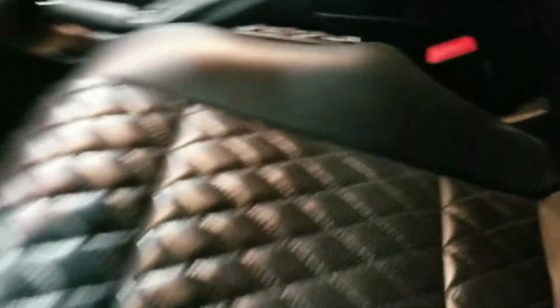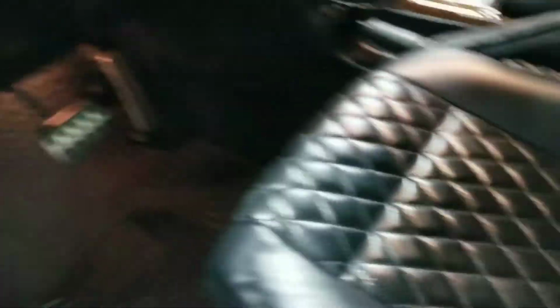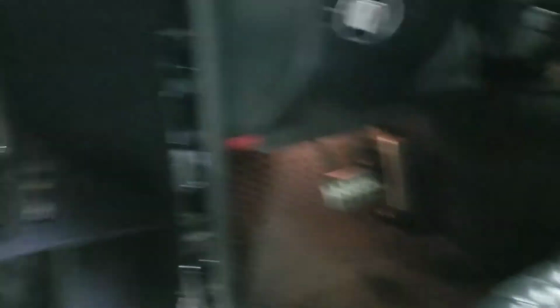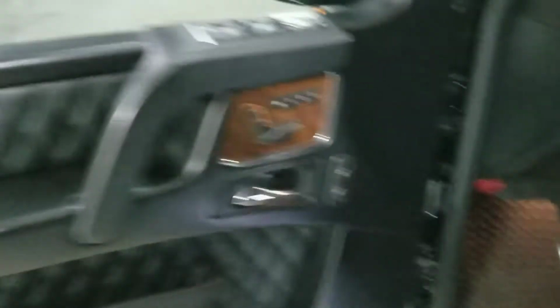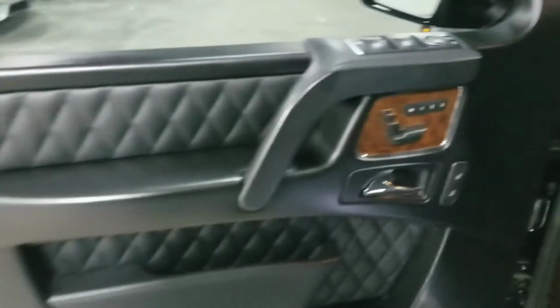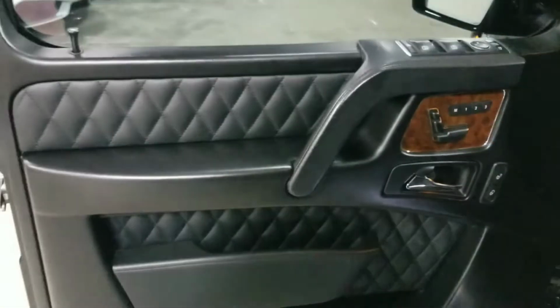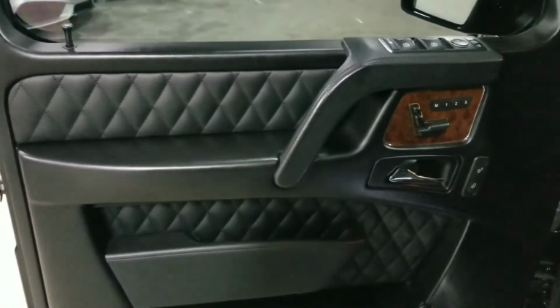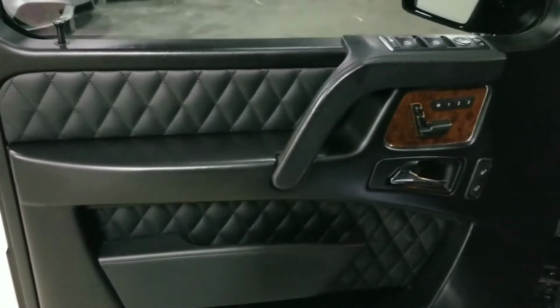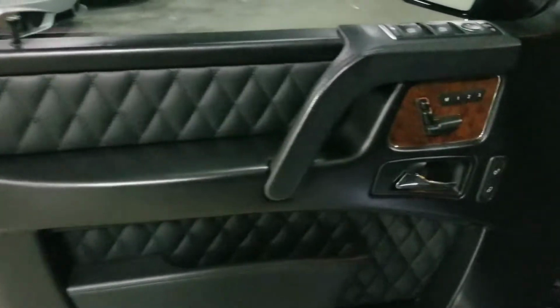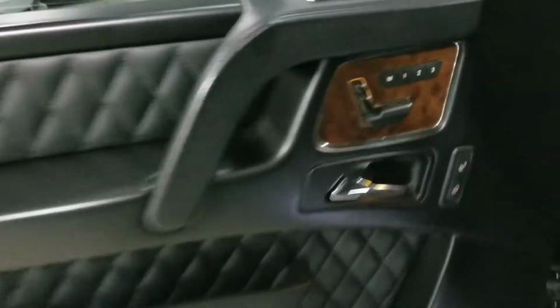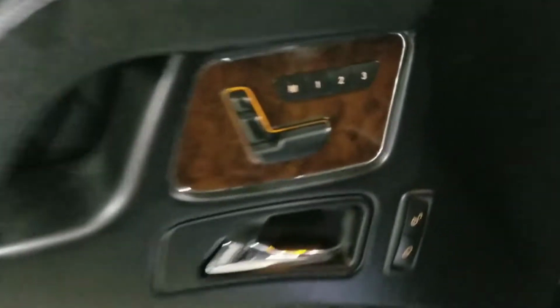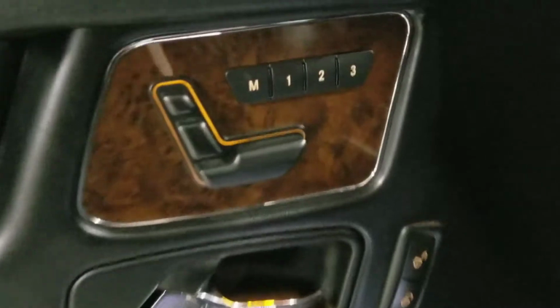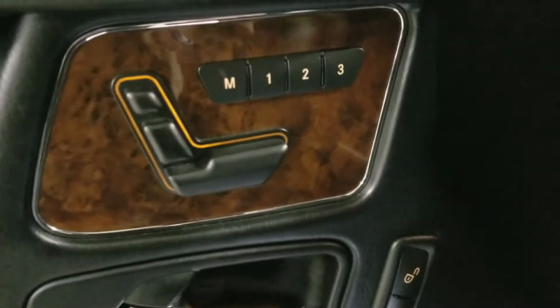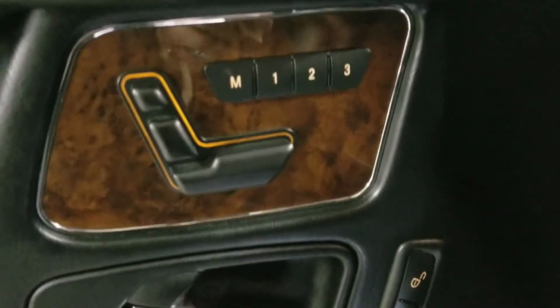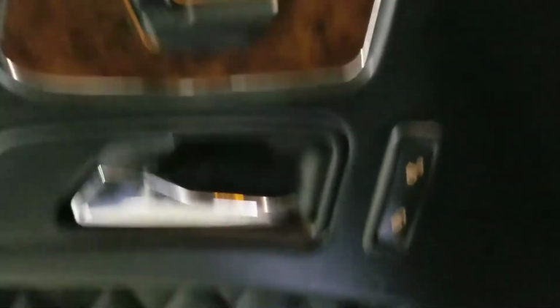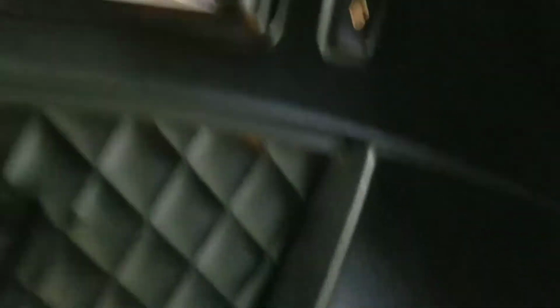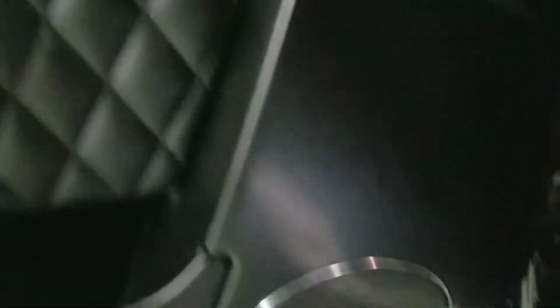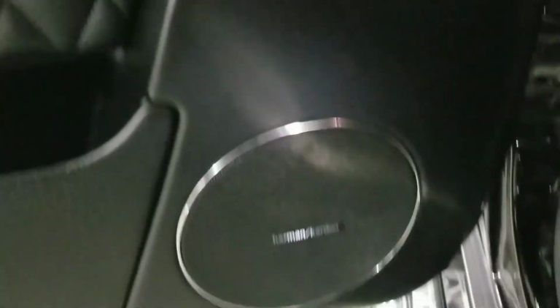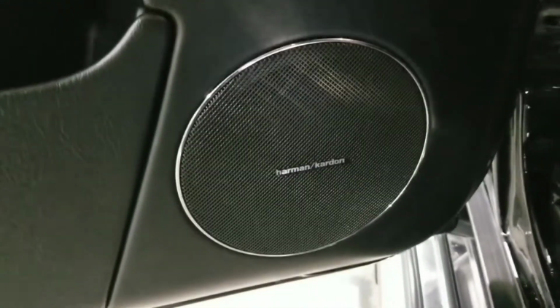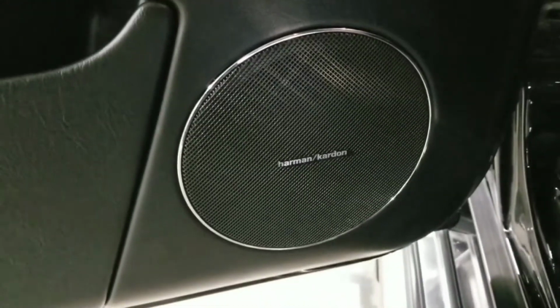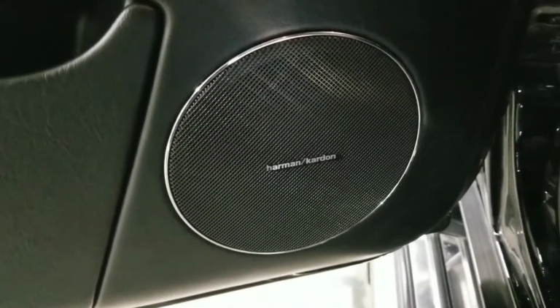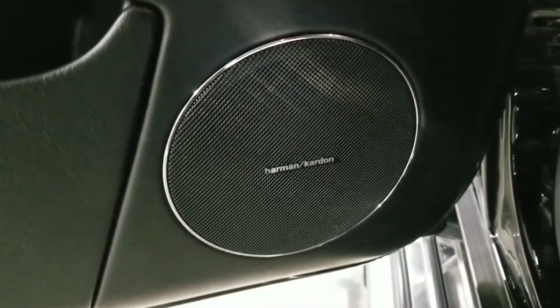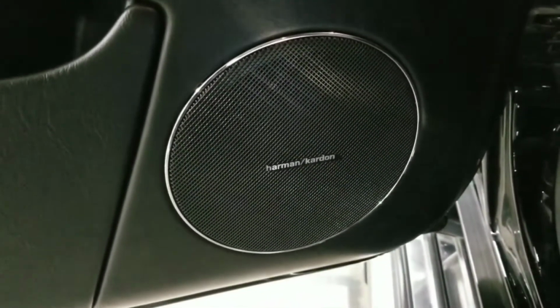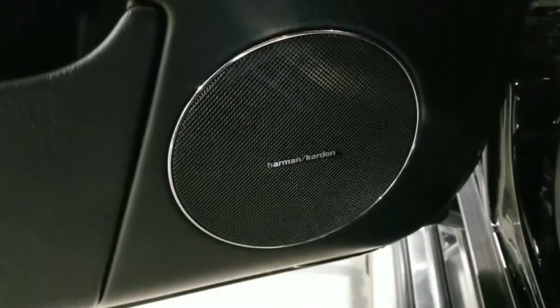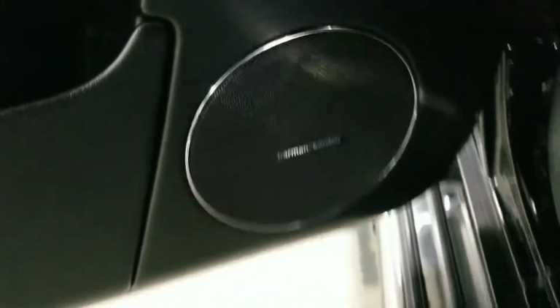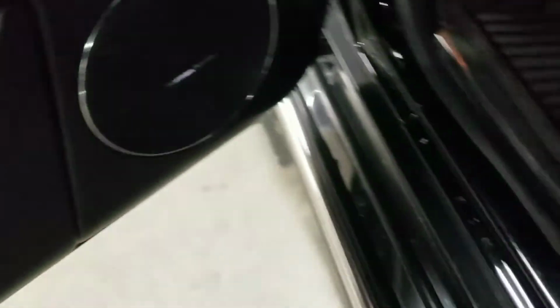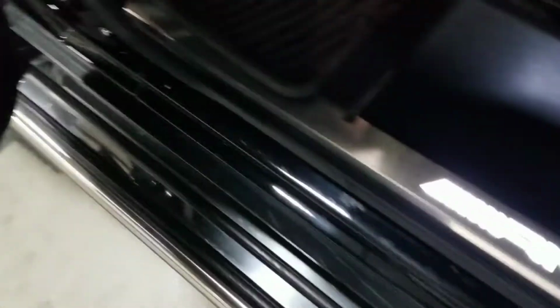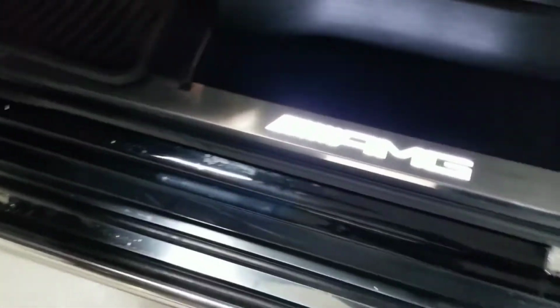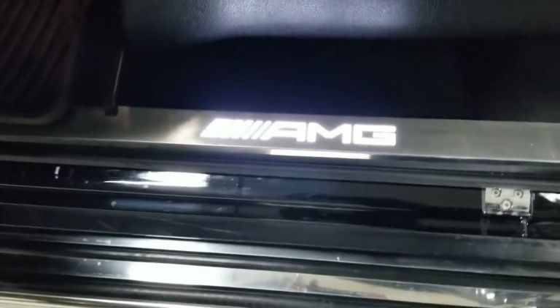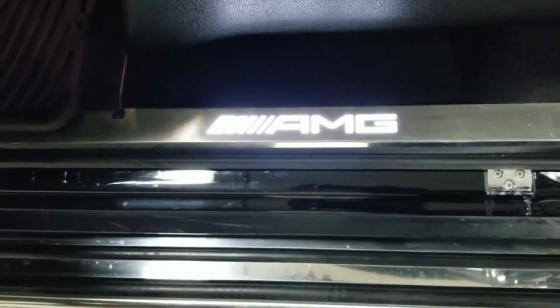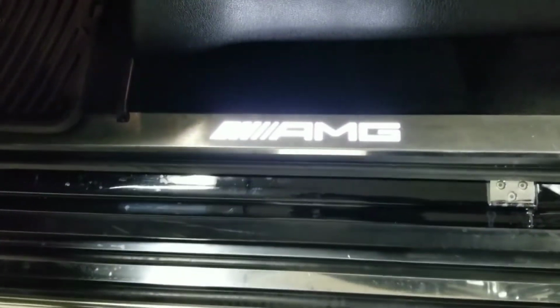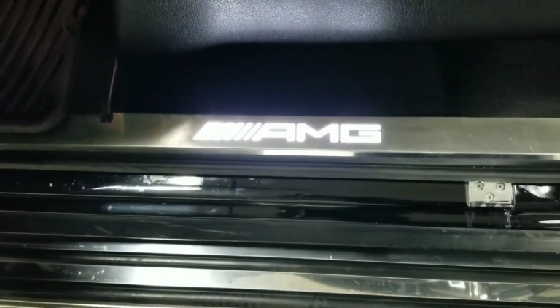Looking over at the door panel, we see a continuation of the diamond stitching as well as the buttons for the memory seats. This vehicle does come equipped with the upgraded Harman Kardon sound system. Looking down here, we see the AMG illuminated door sills.